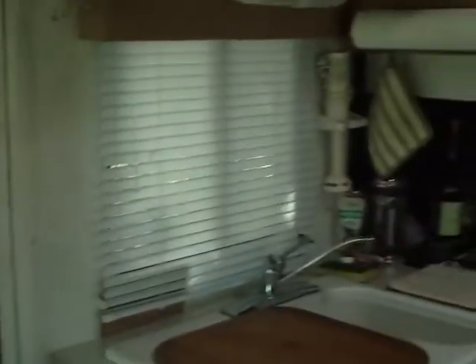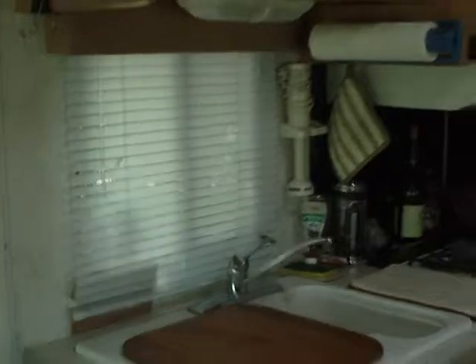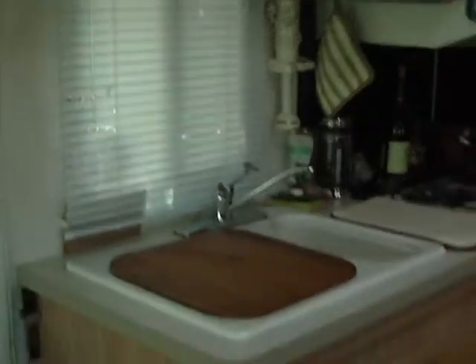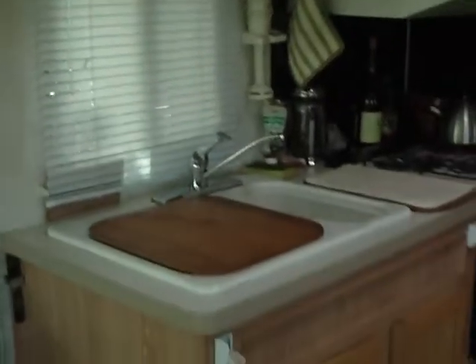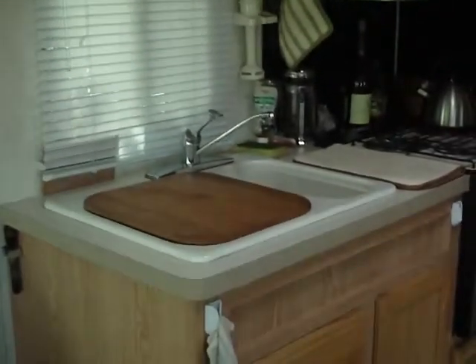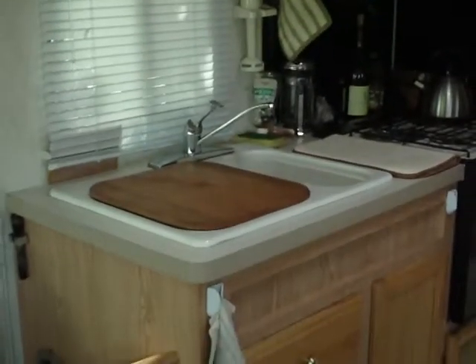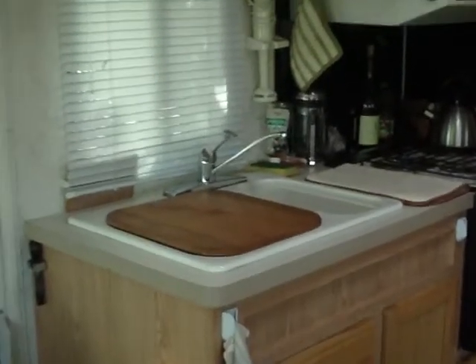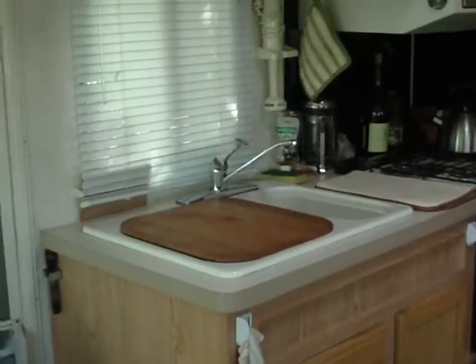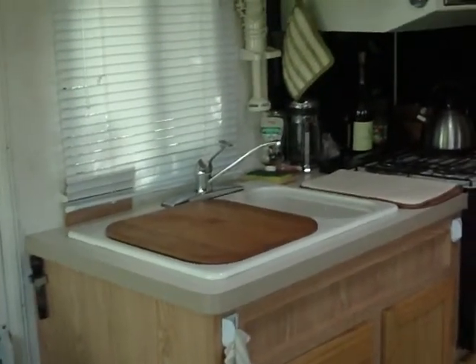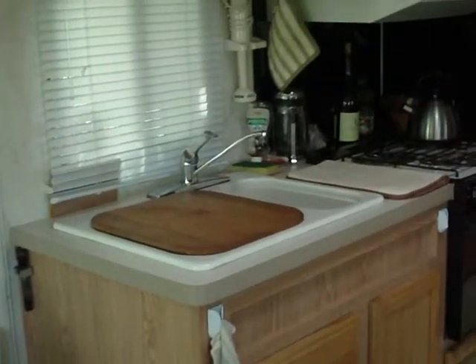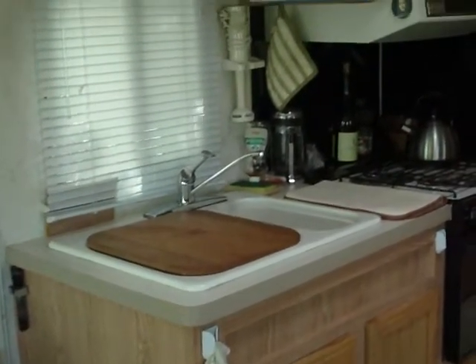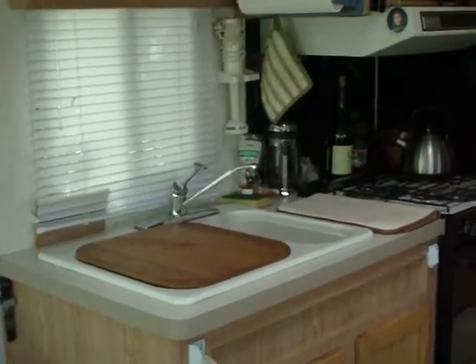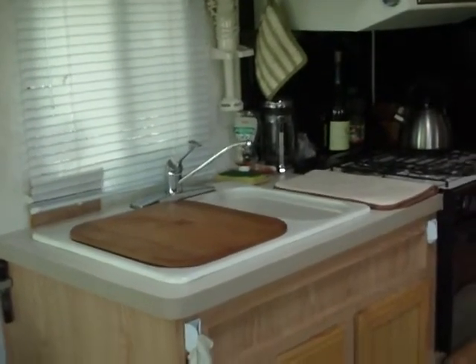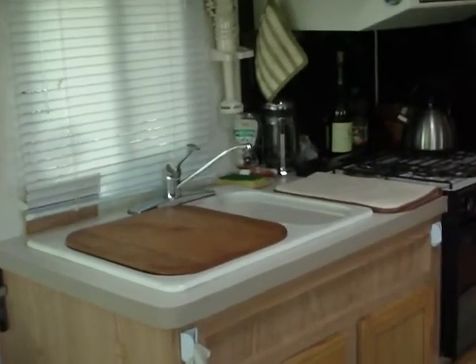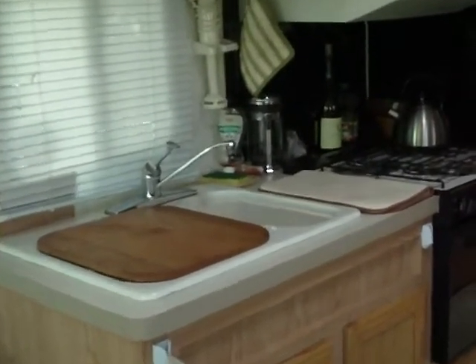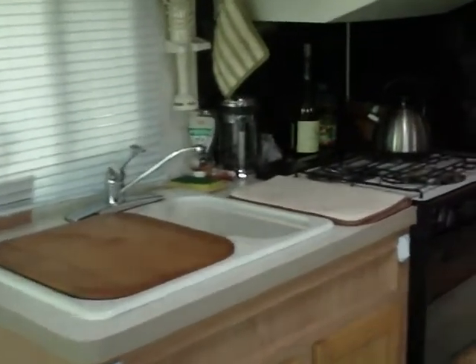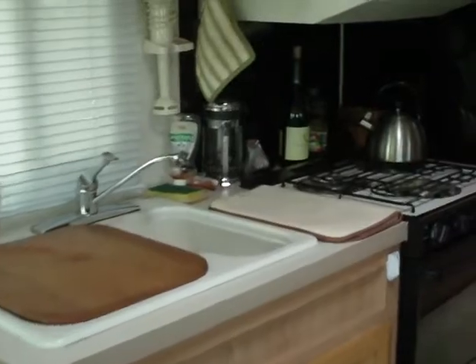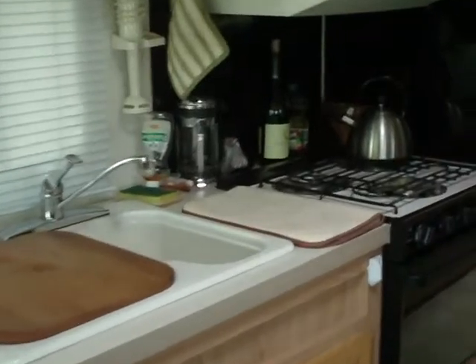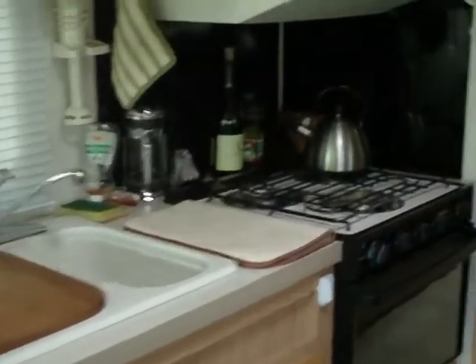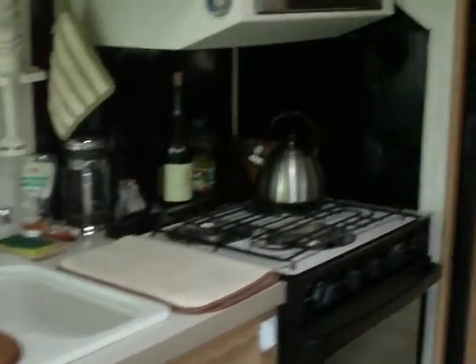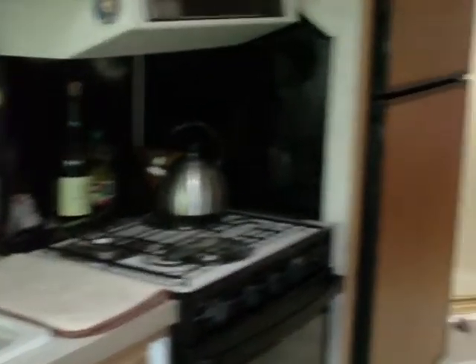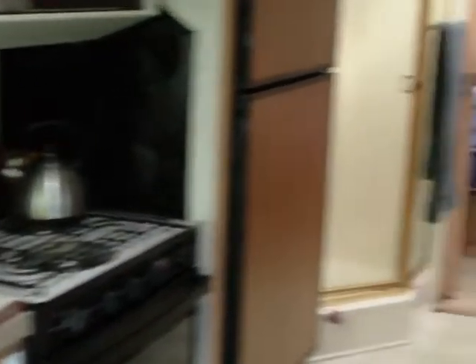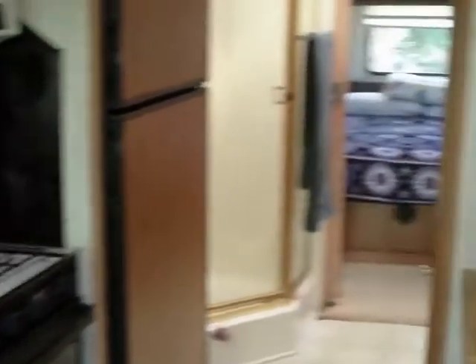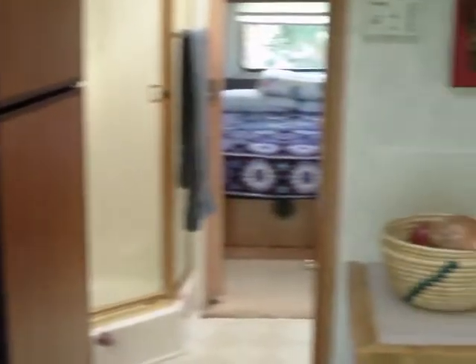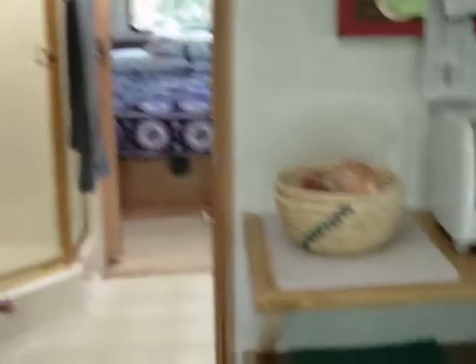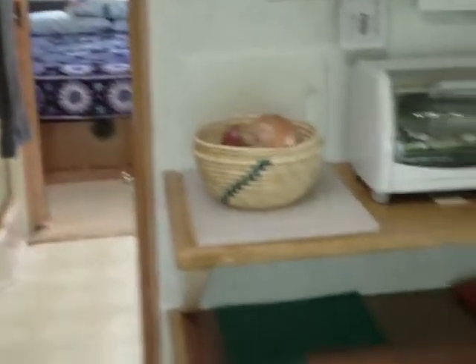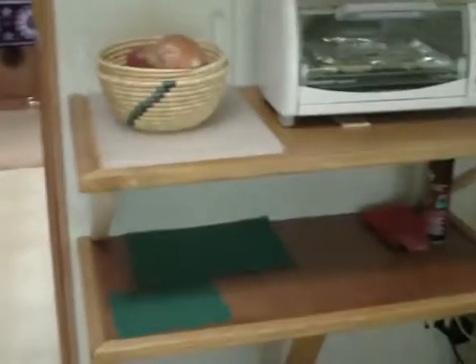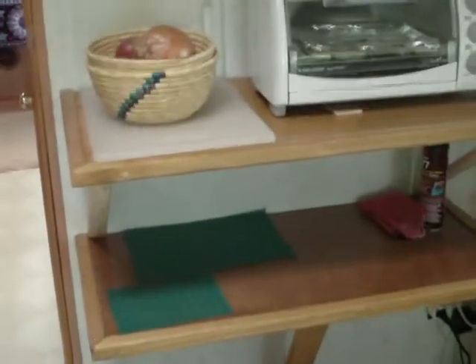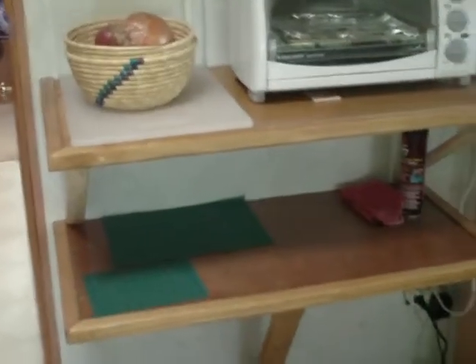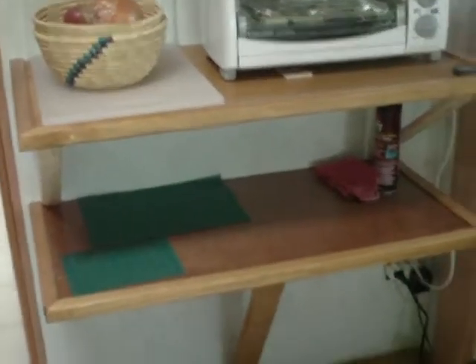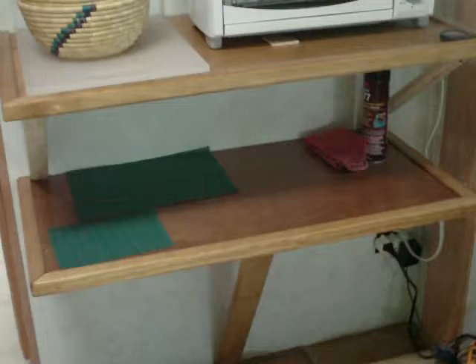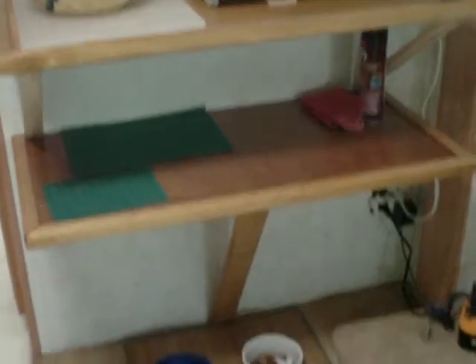Over here is the kitchen. This is where my staff prepares their meals. My meals are taken right here.